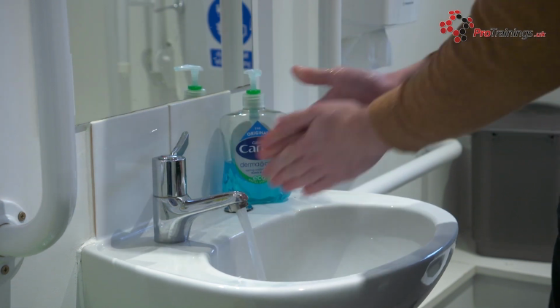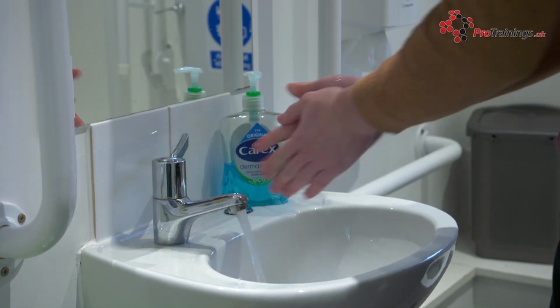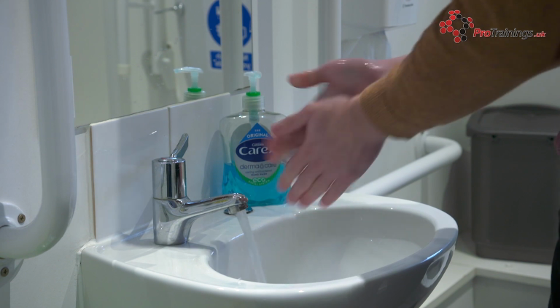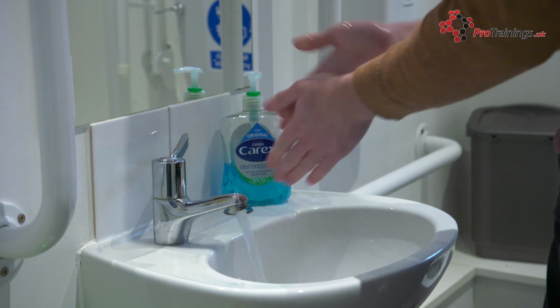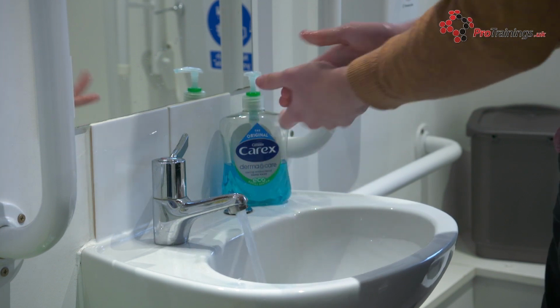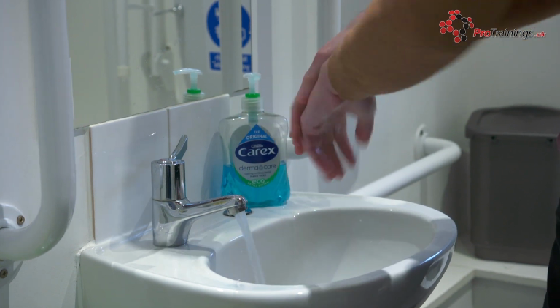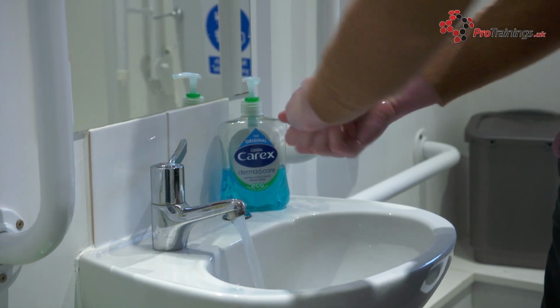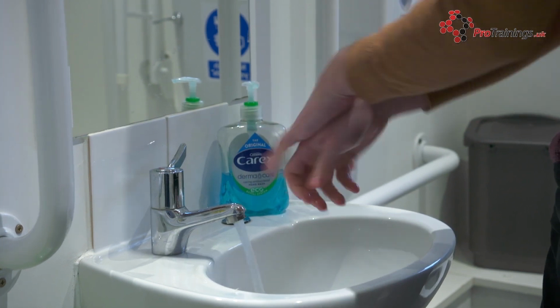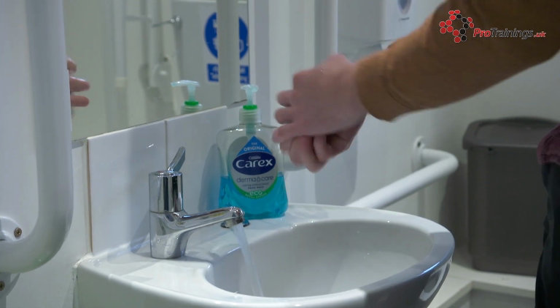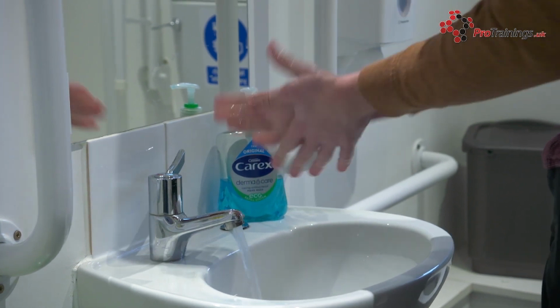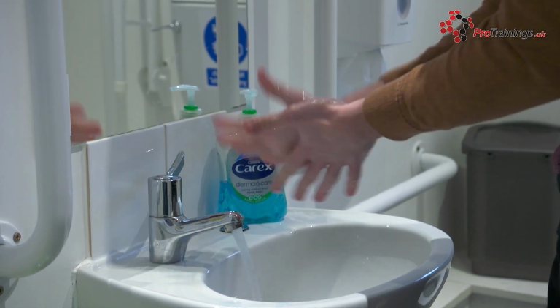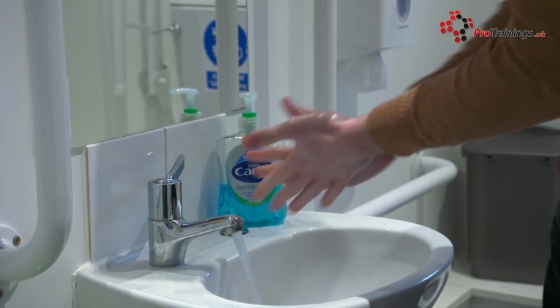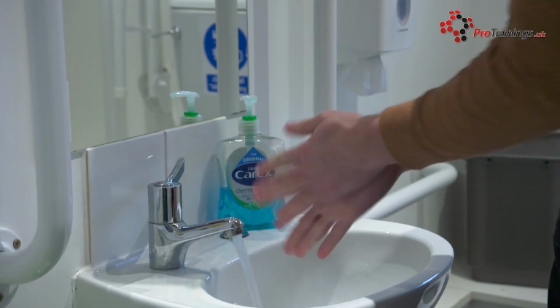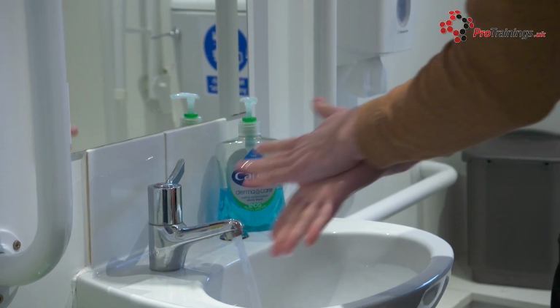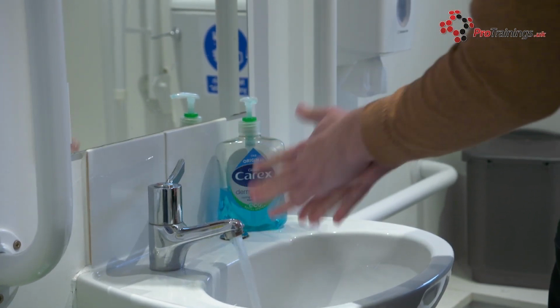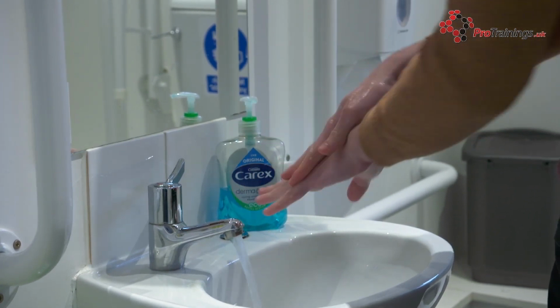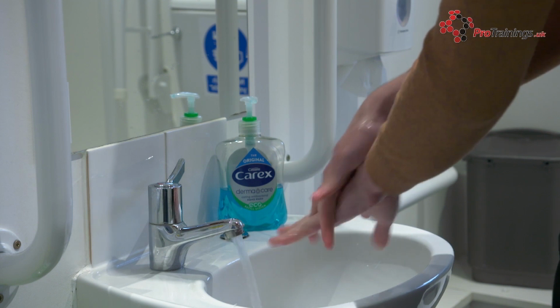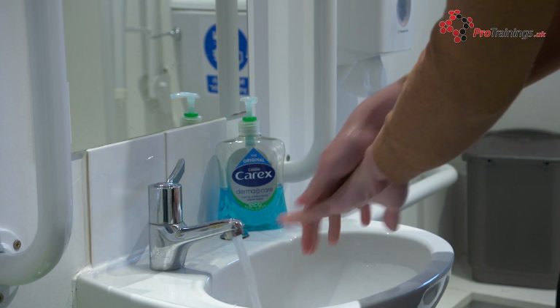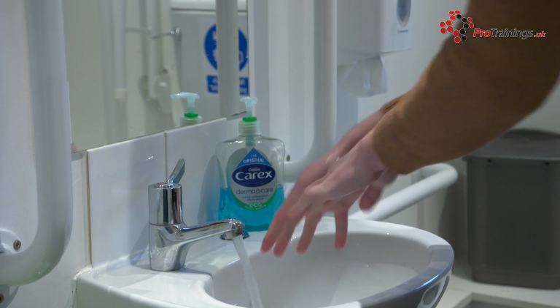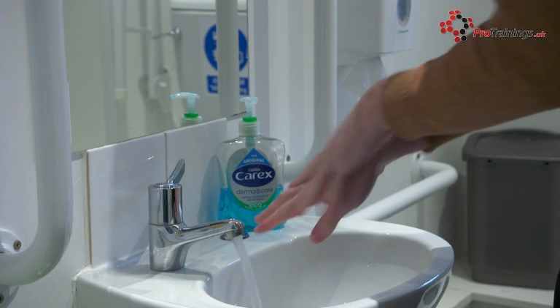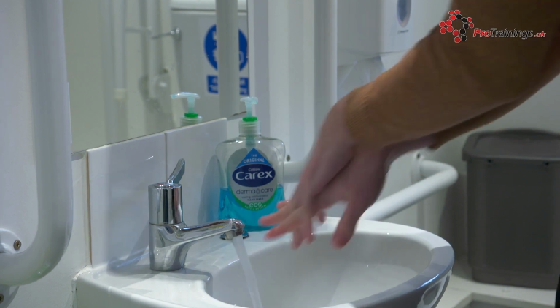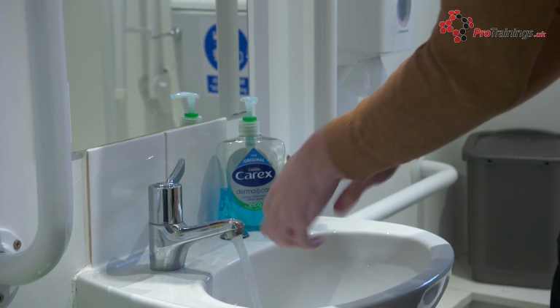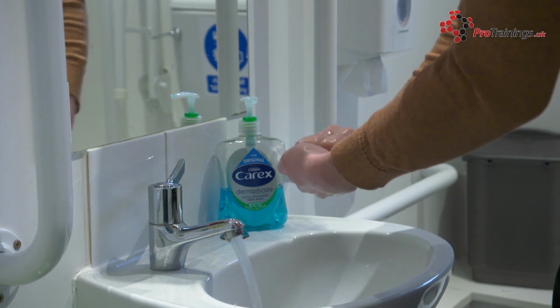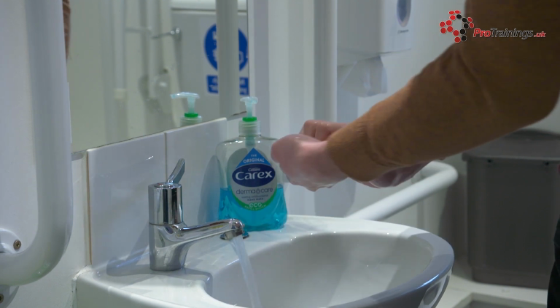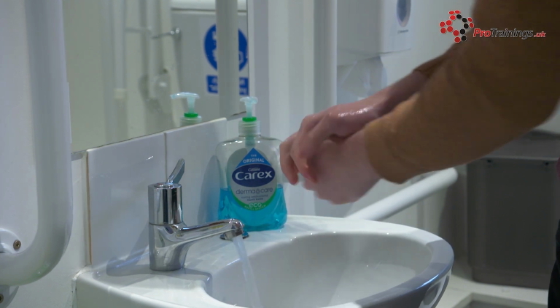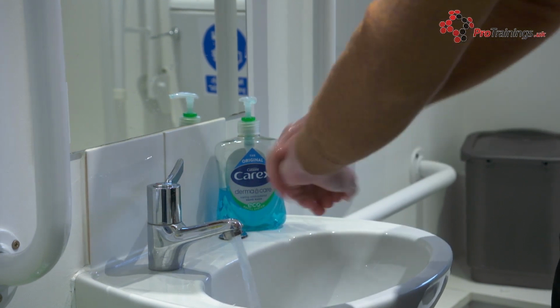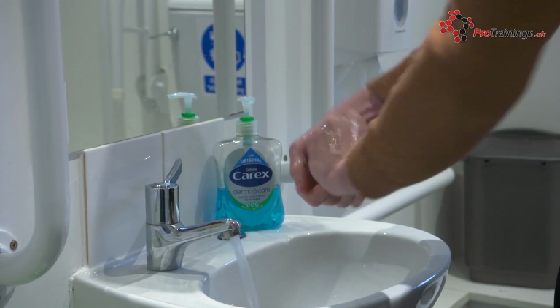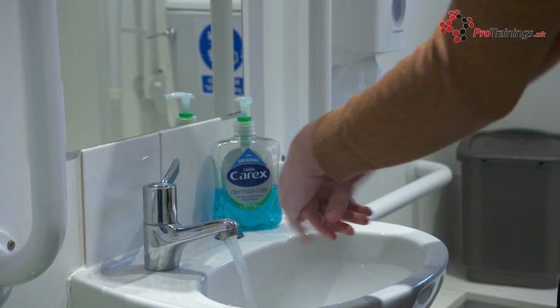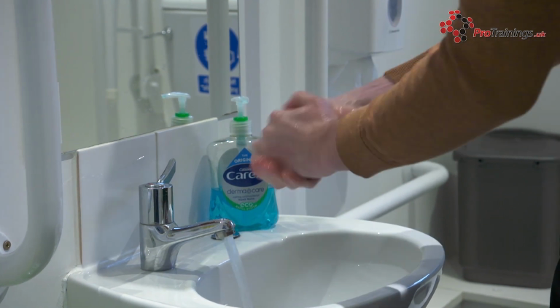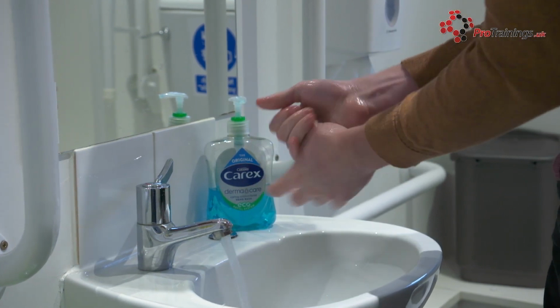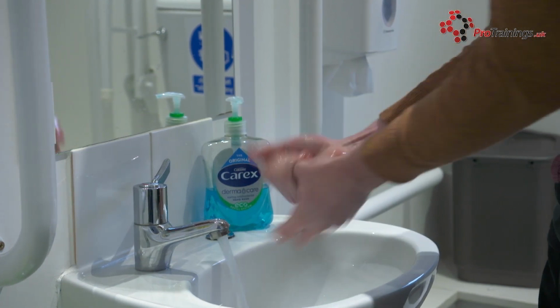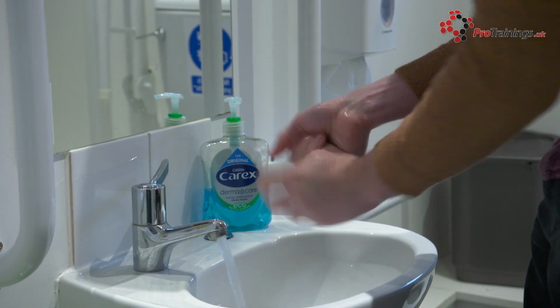Then clean the knuckles and rub your thumbs in a rotating manner, making sure that you clean between the thumb and the index finger. Finally, clean your fingernails before rinsing thoroughly with water.